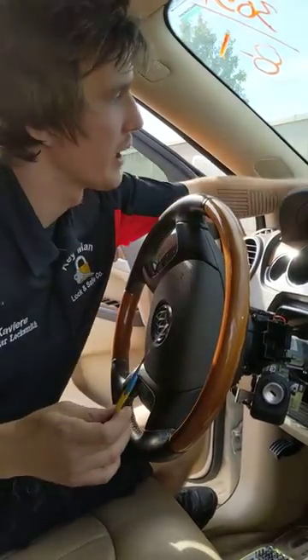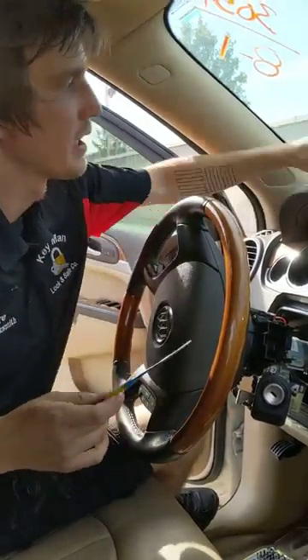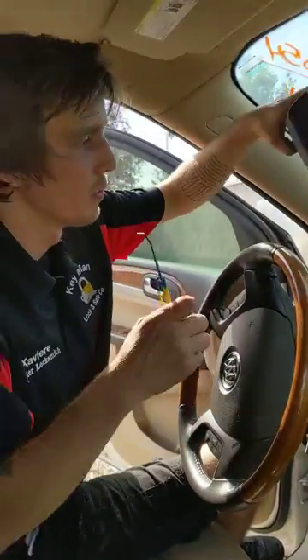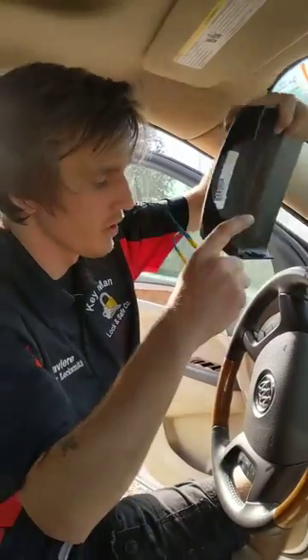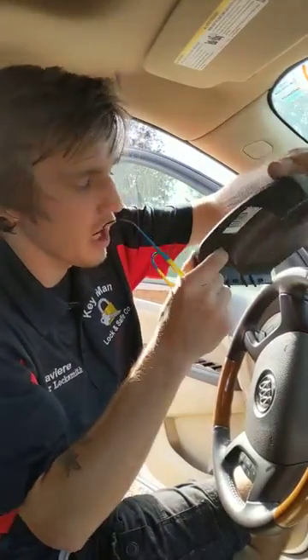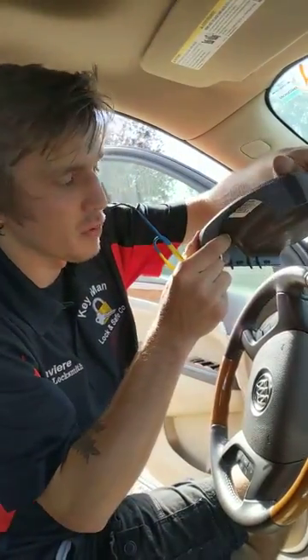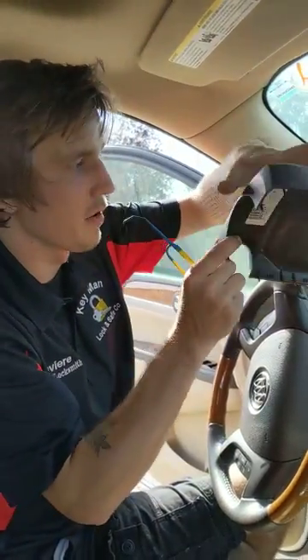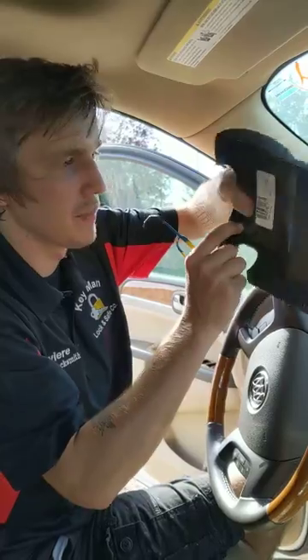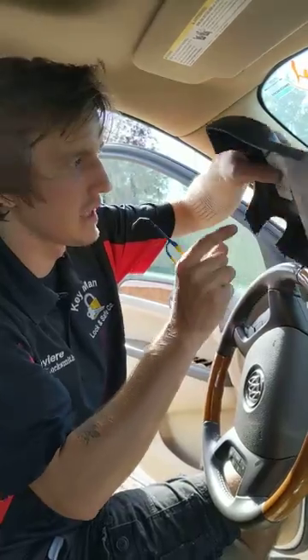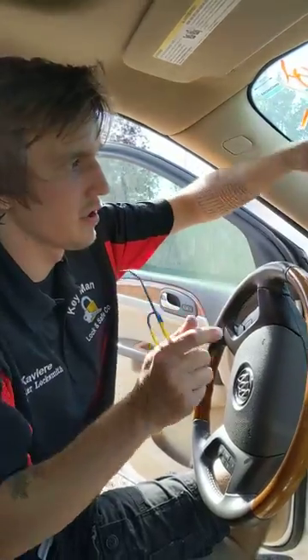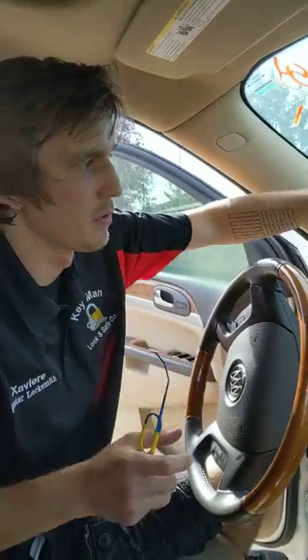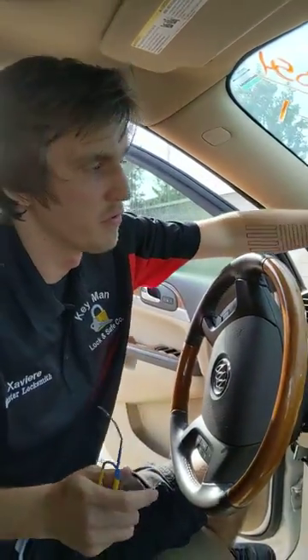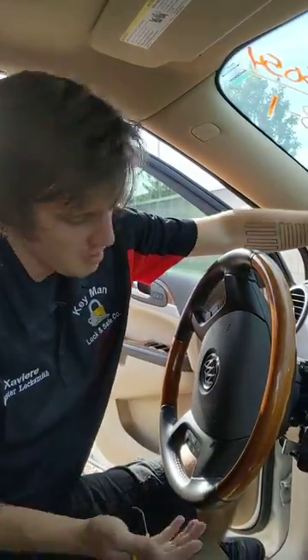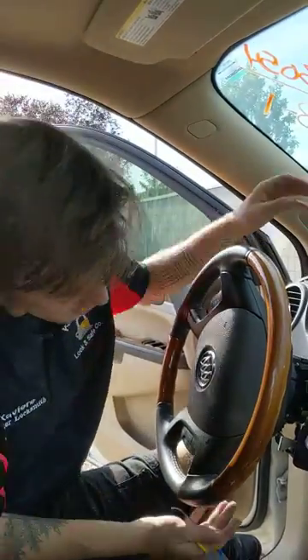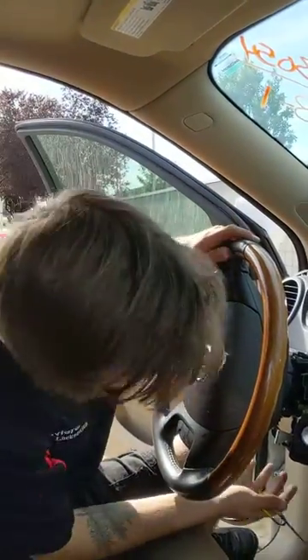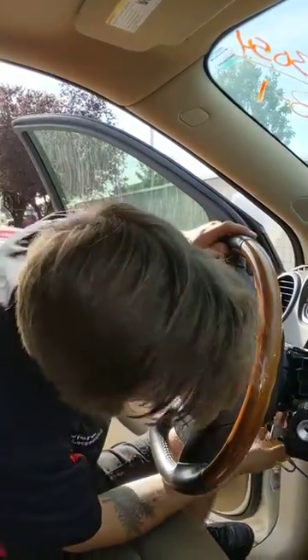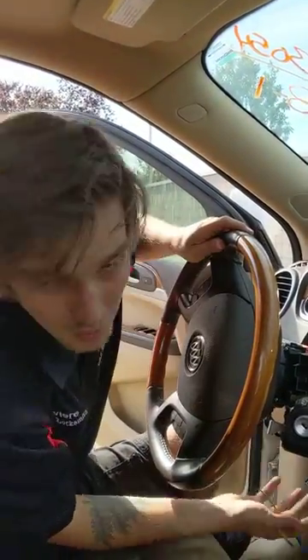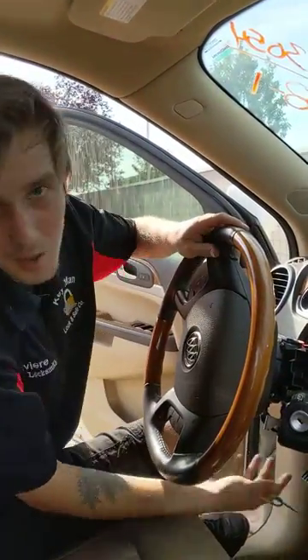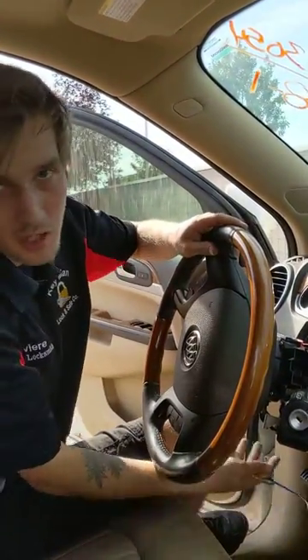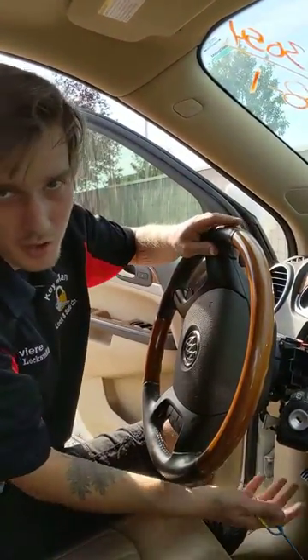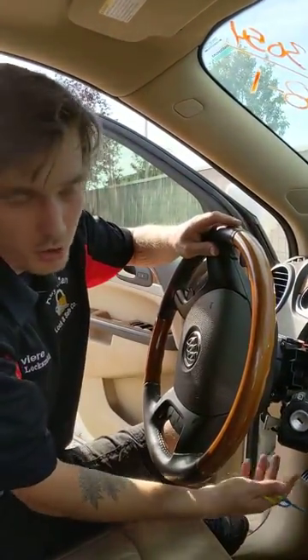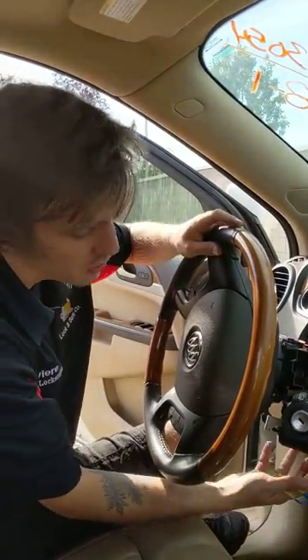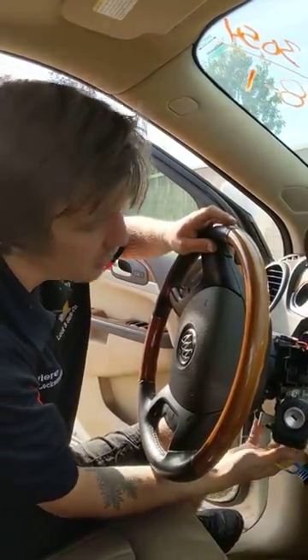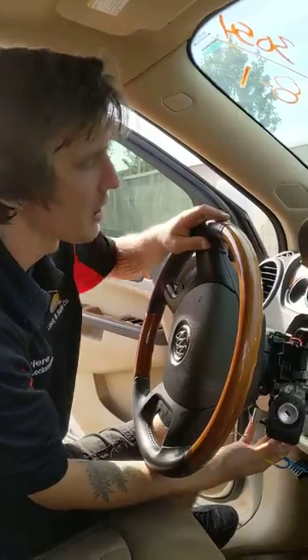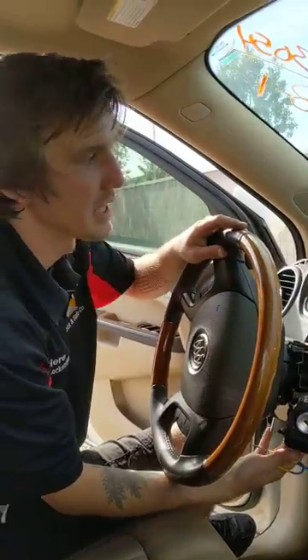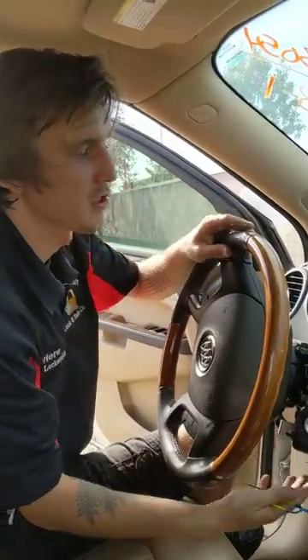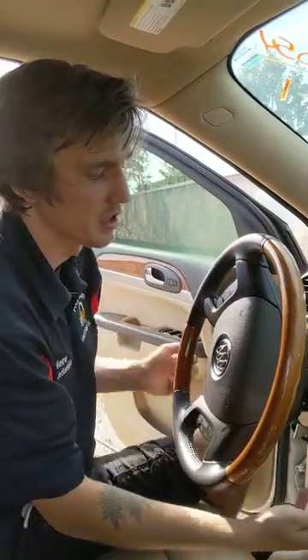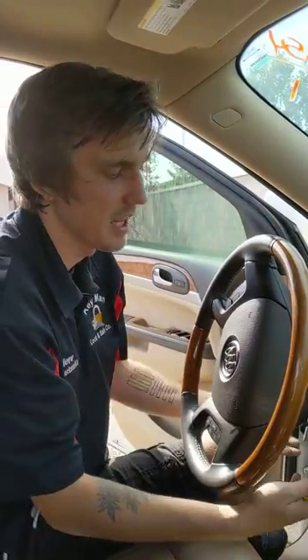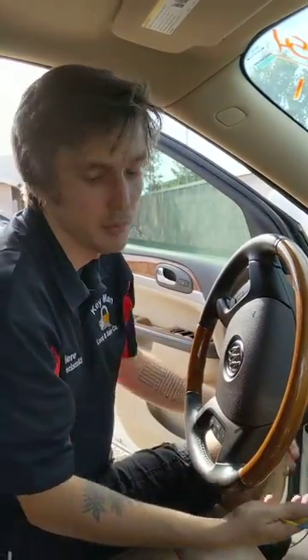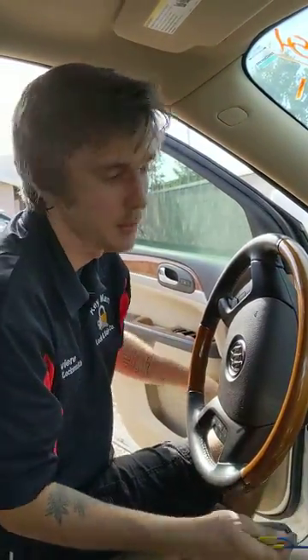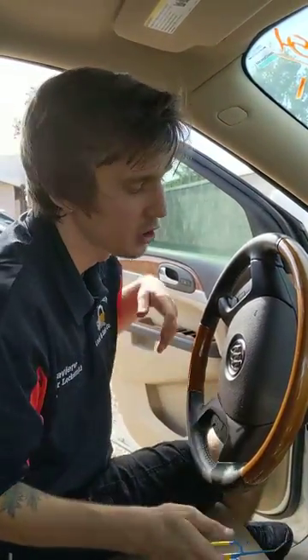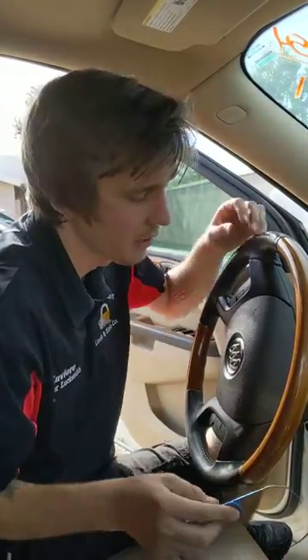I already removed the top shroud. To make it easier I removed both of the bottom shrouds as well. There are four screws underneath, so it's just a three-piece shroud.